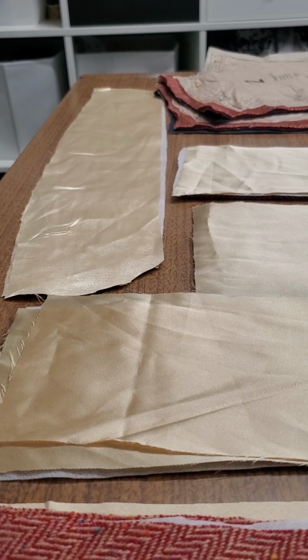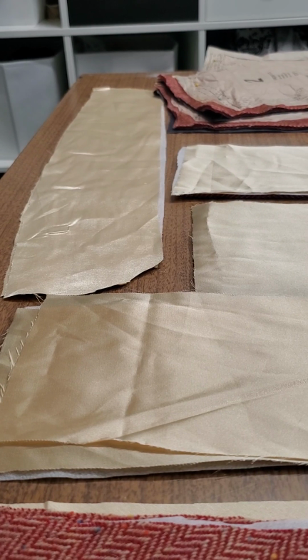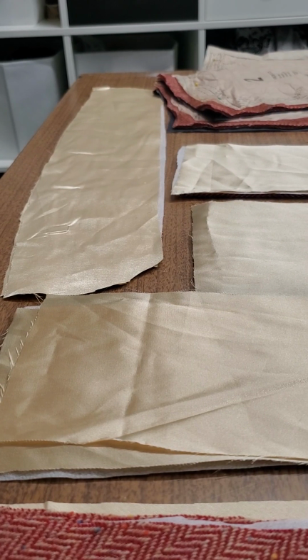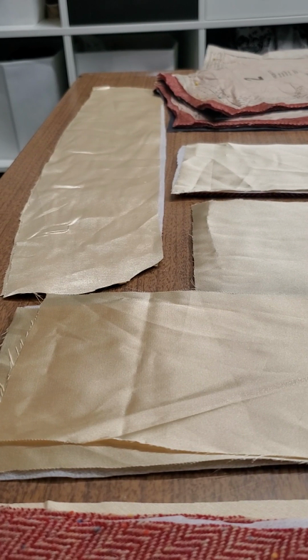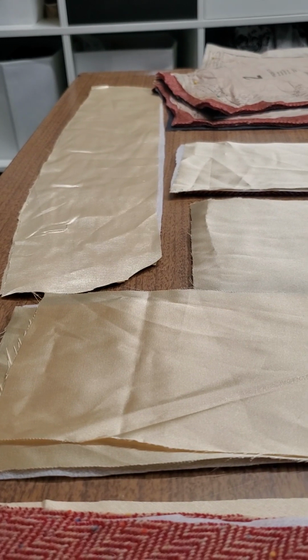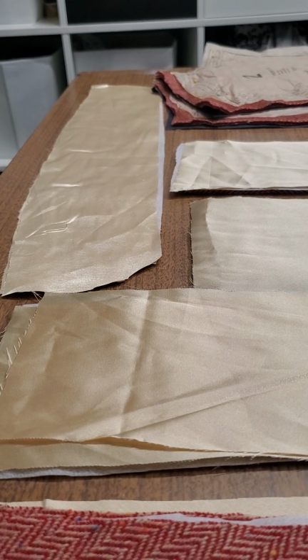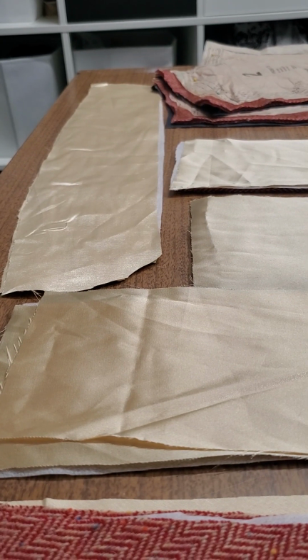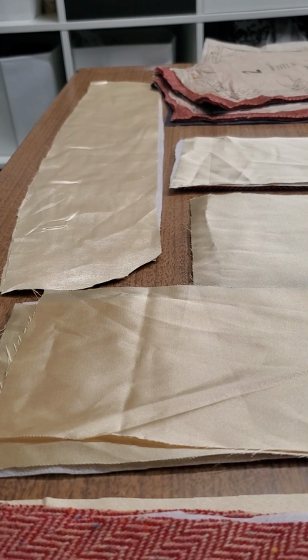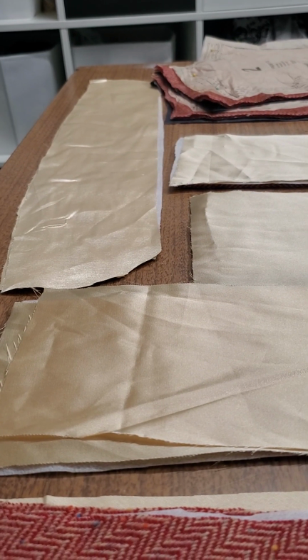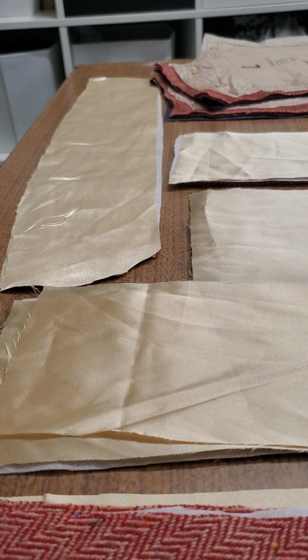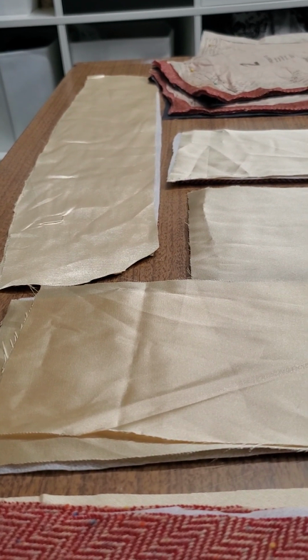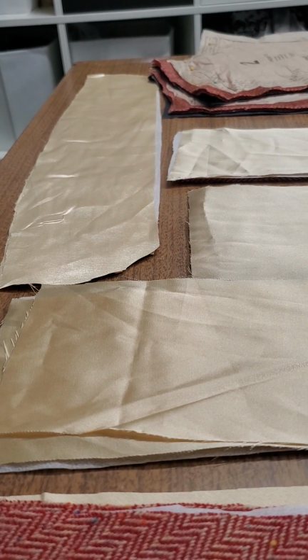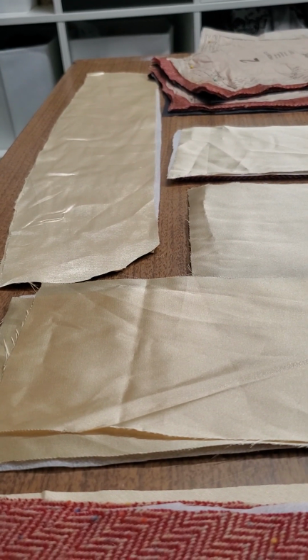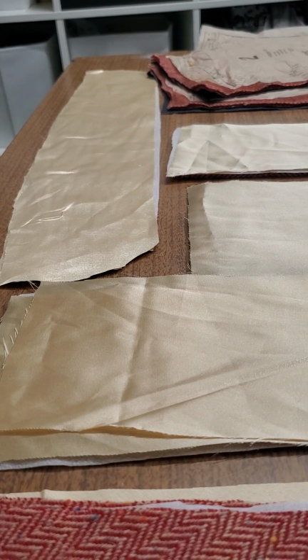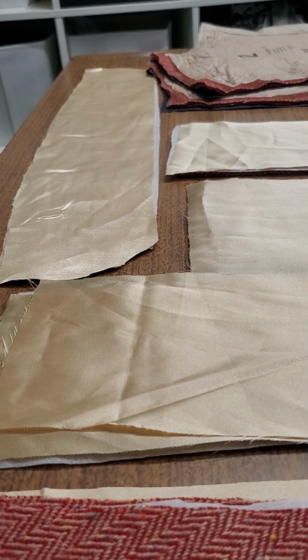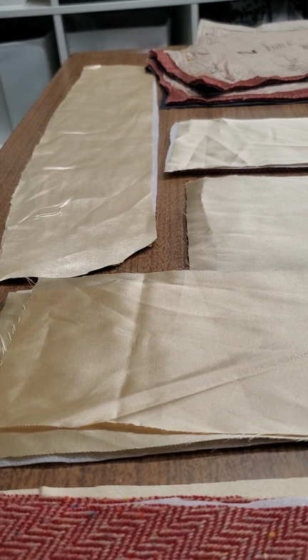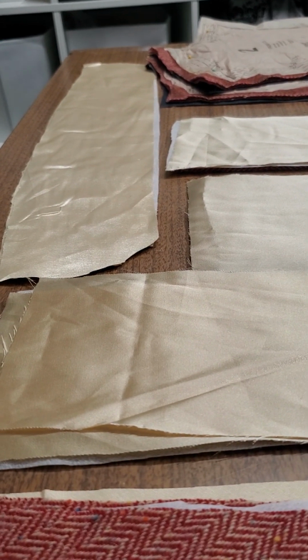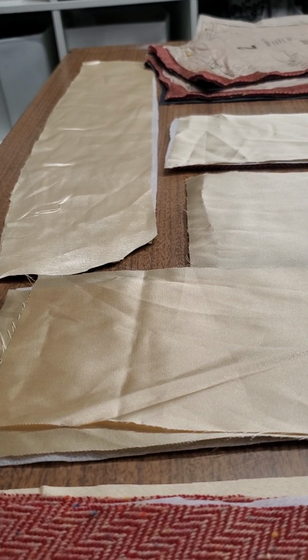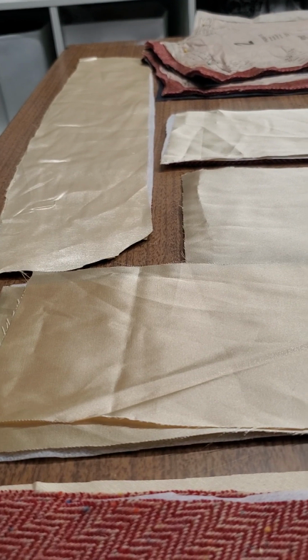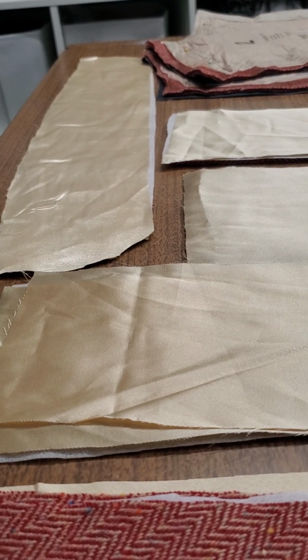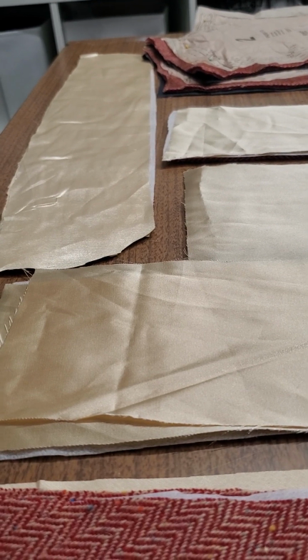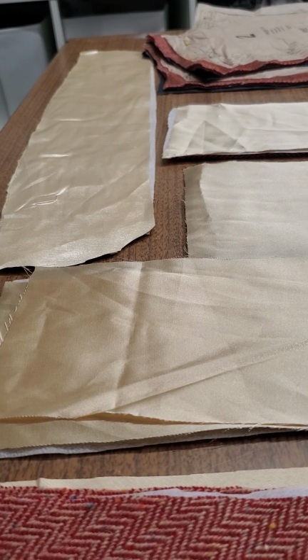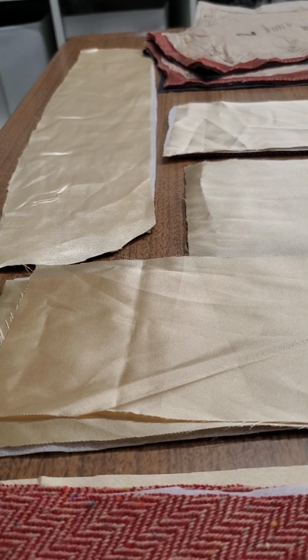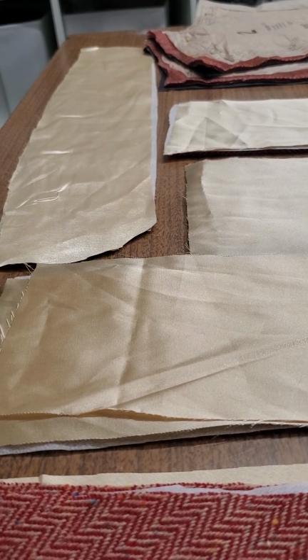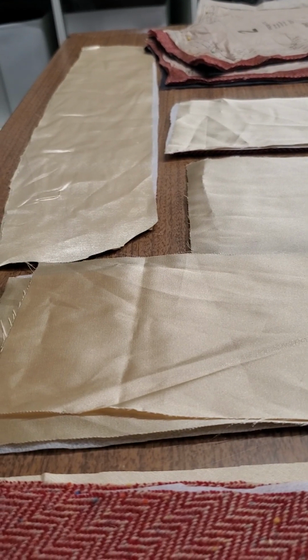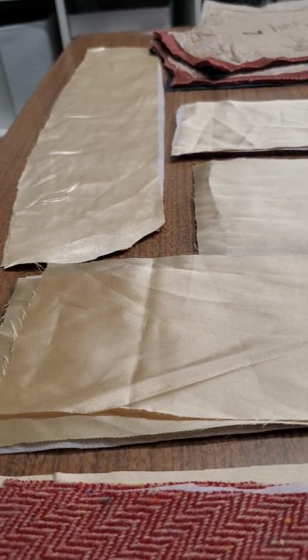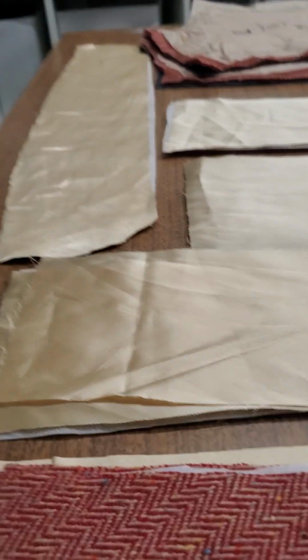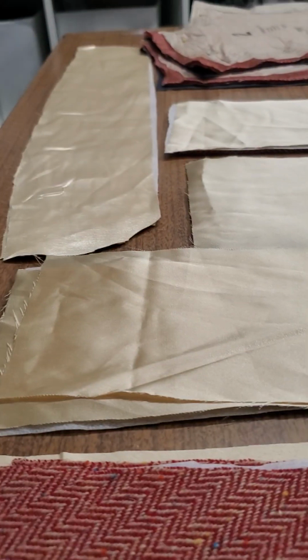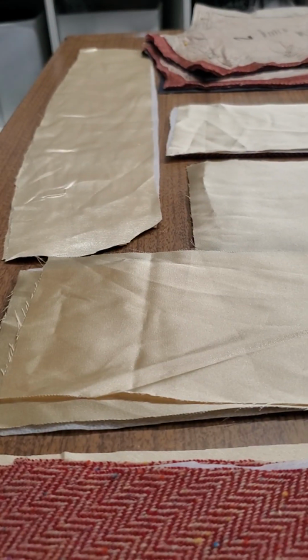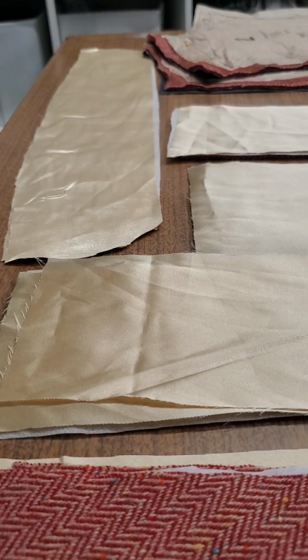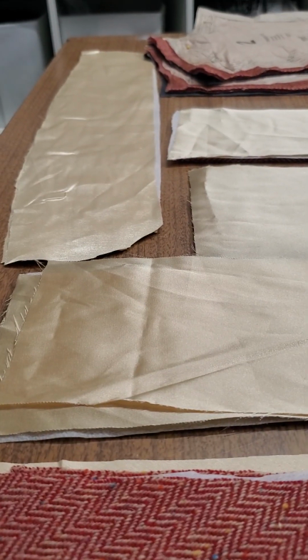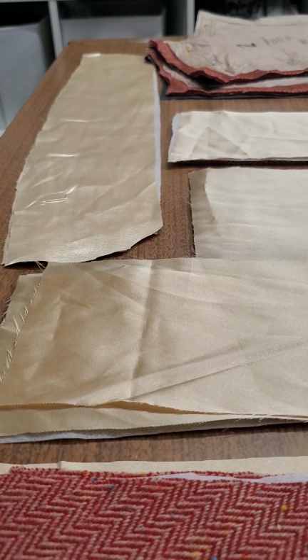You see it on high-waisted stuff all the time — military style or little boy style. I don't know, what would you call it?